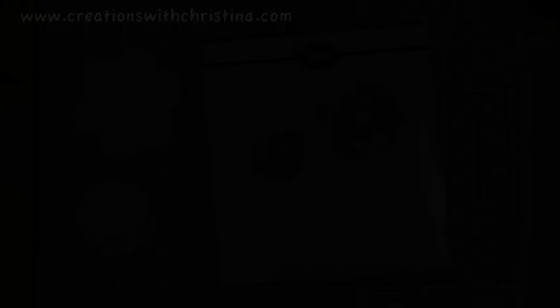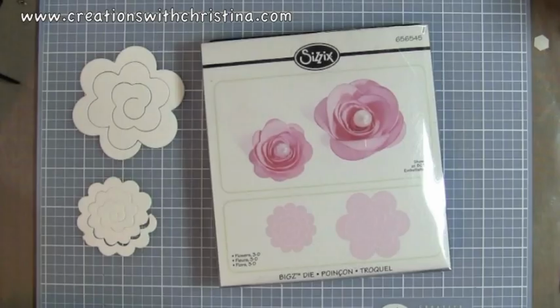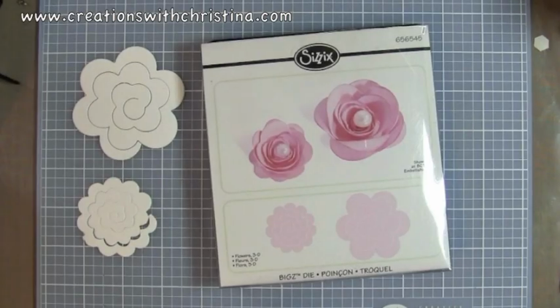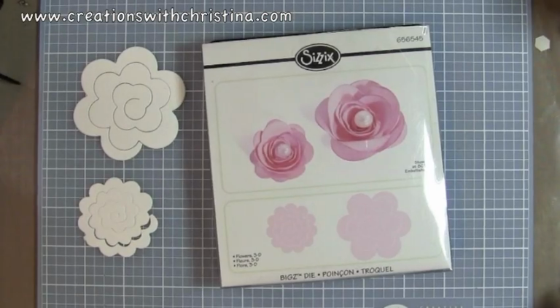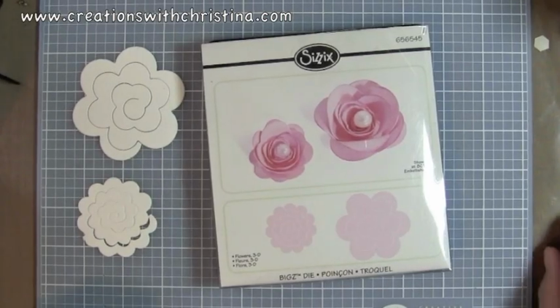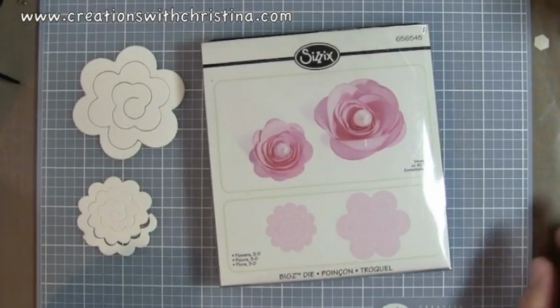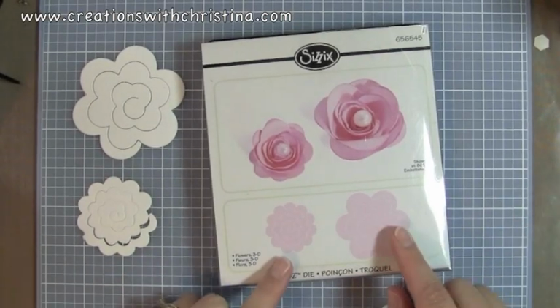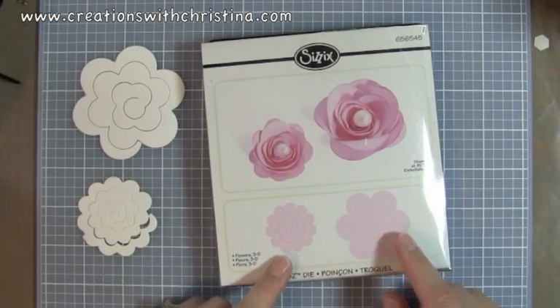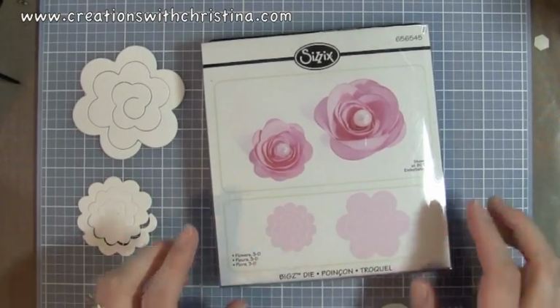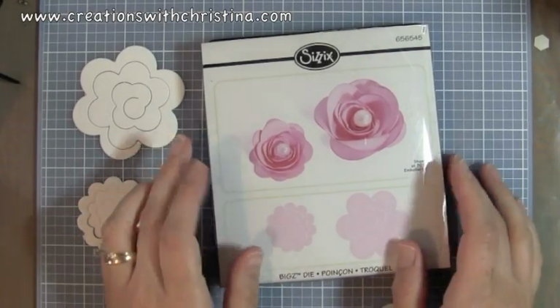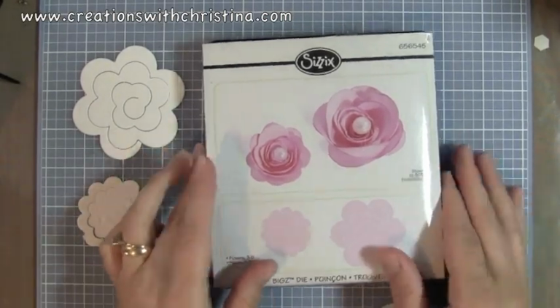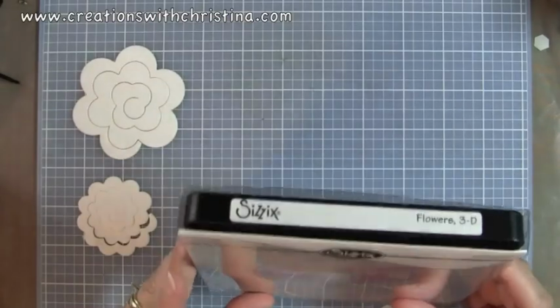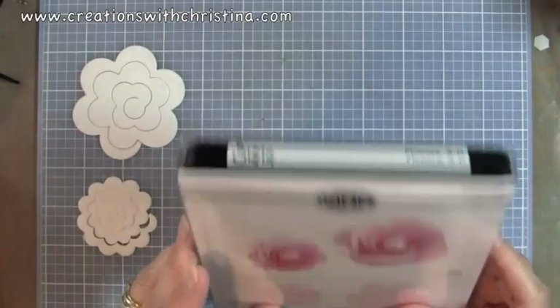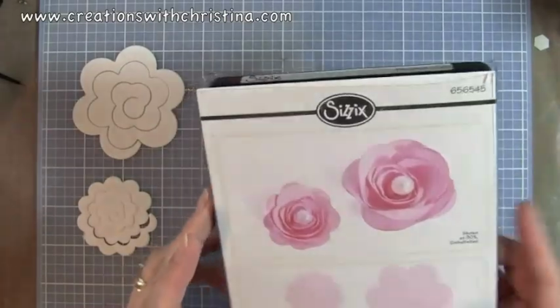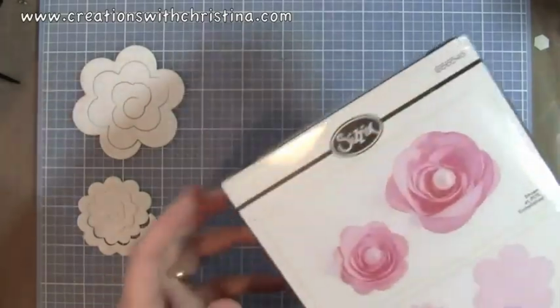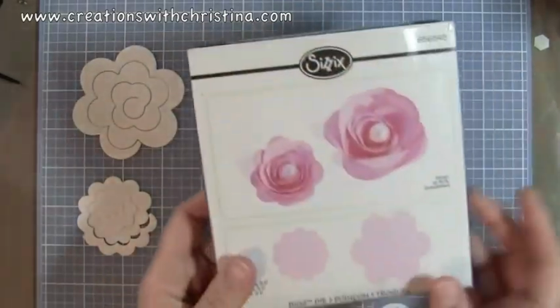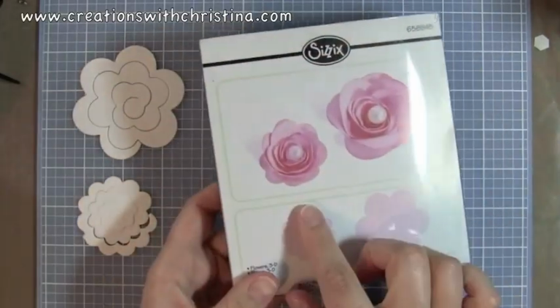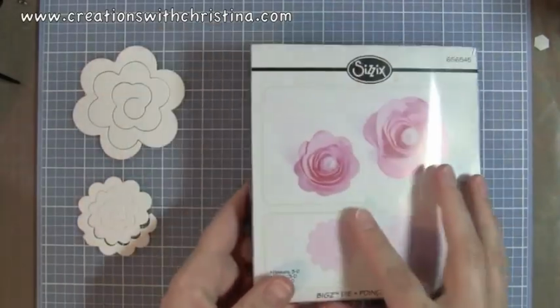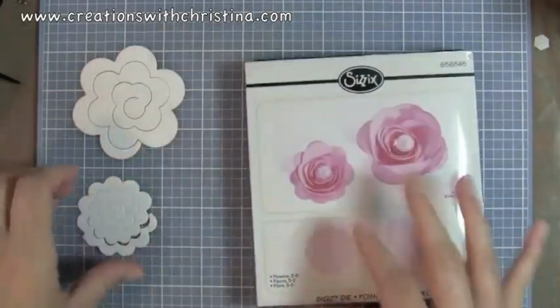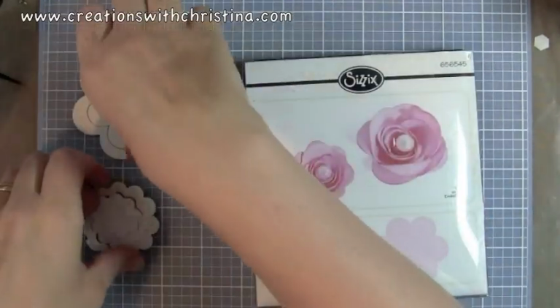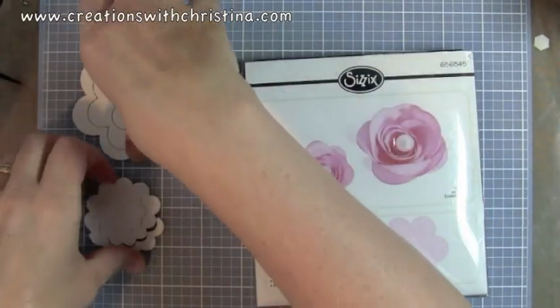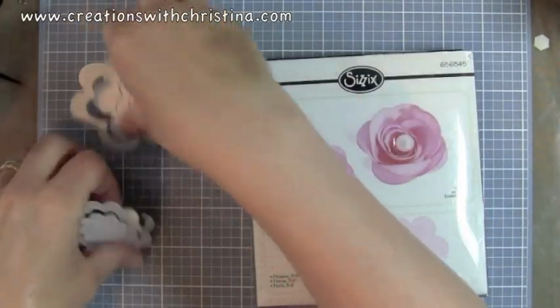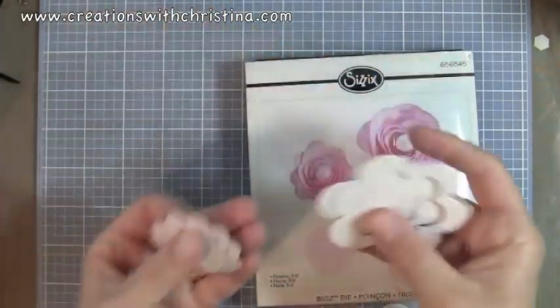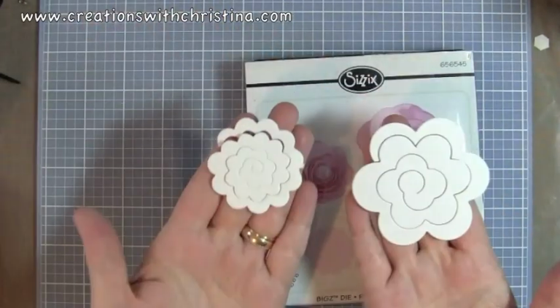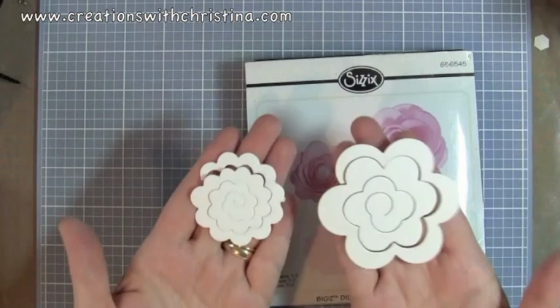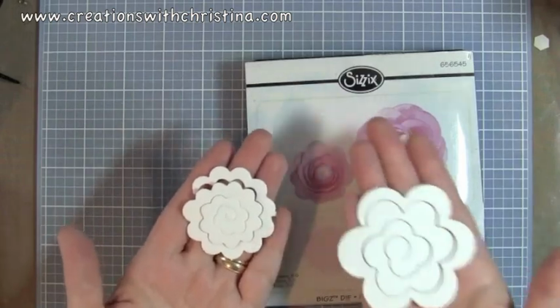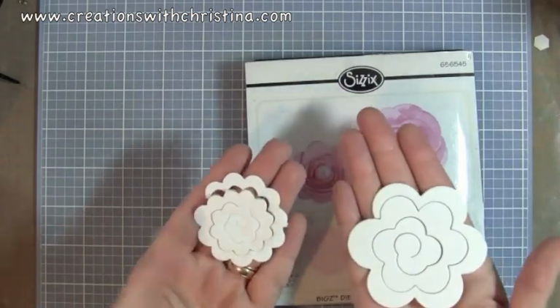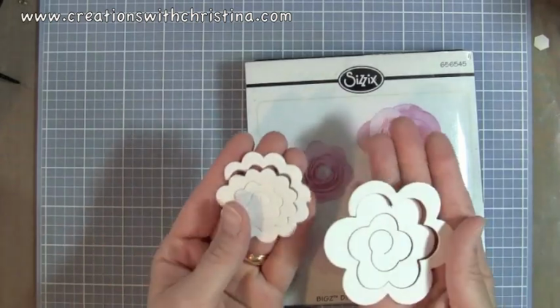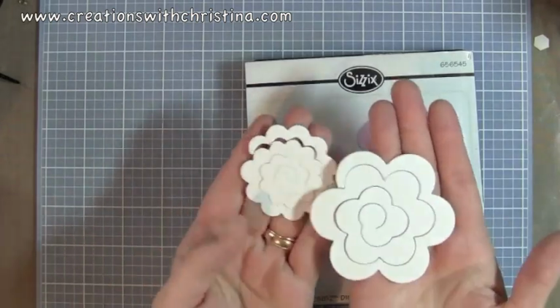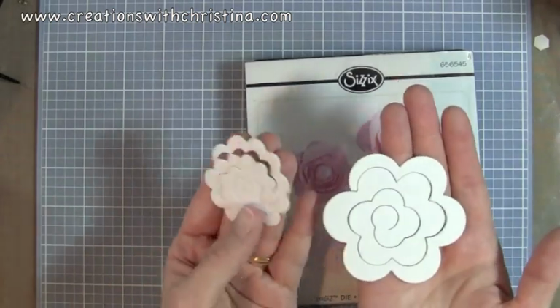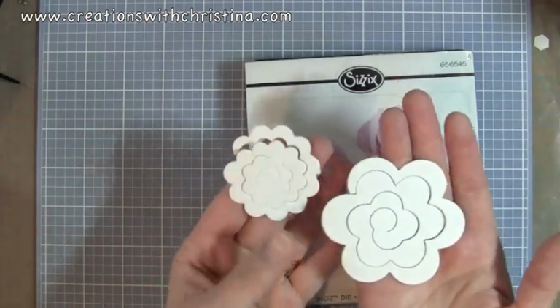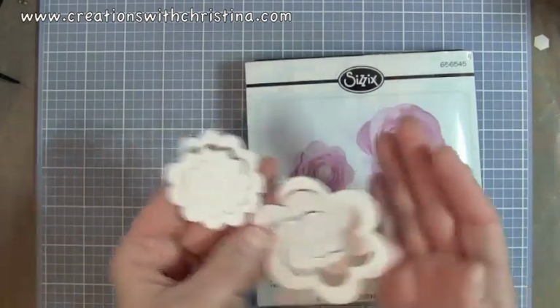Hey everybody, it's Kristina from Creations with Kristina and today I thought I'd show you a tutorial on how to use the Sizzix 3D Flower. It comes in two different pieces and they look like this. There's a small one and a larger one and they come out really cool.